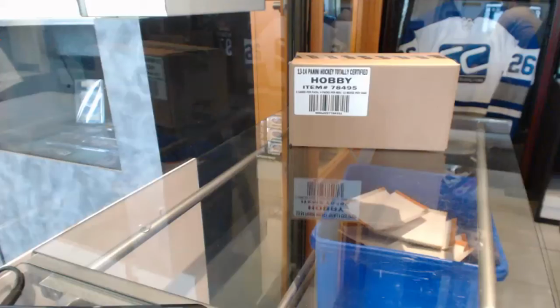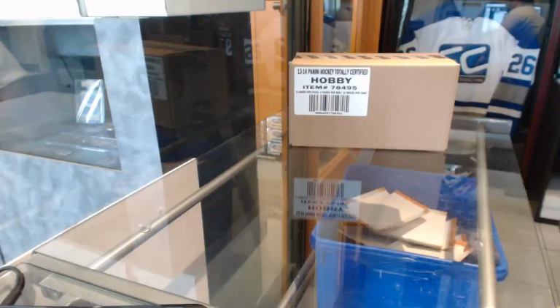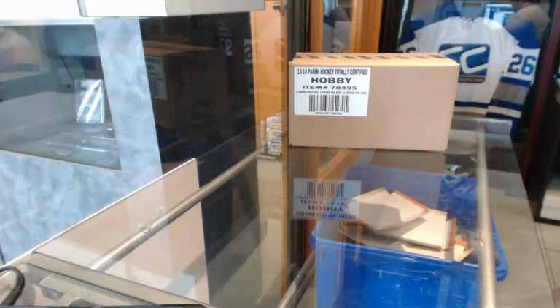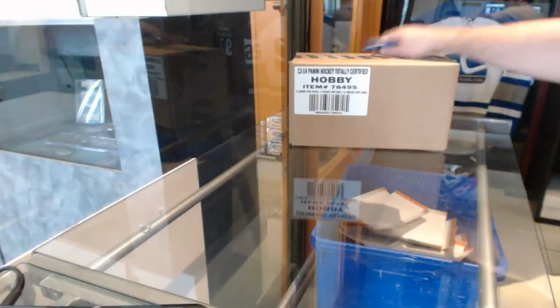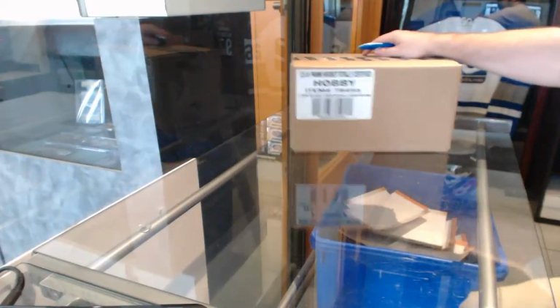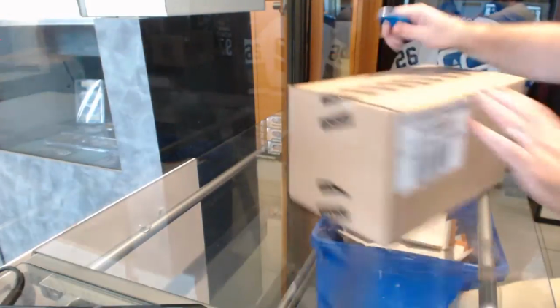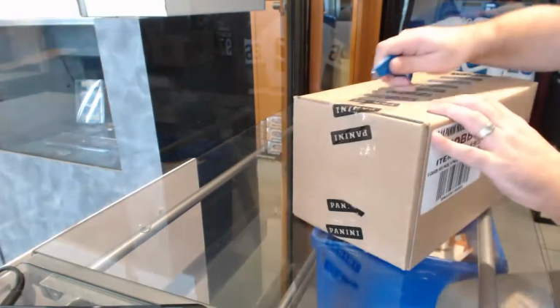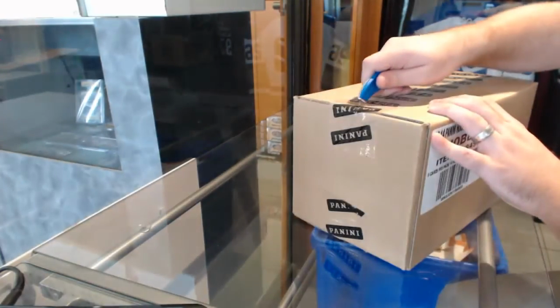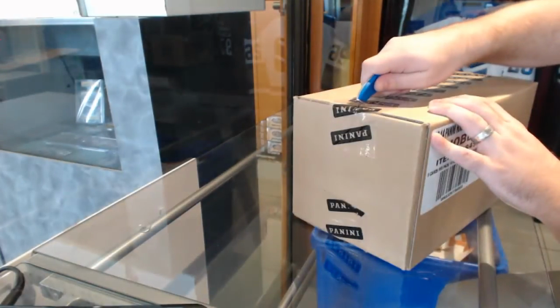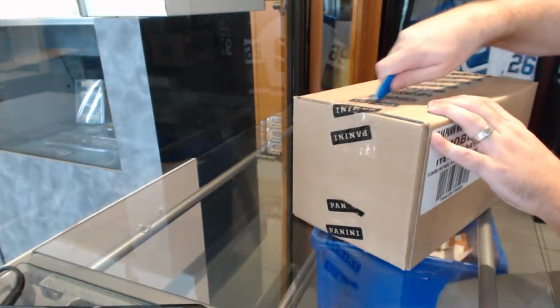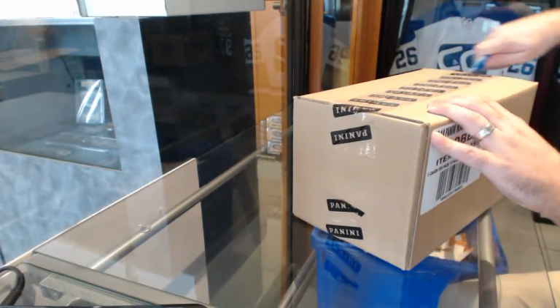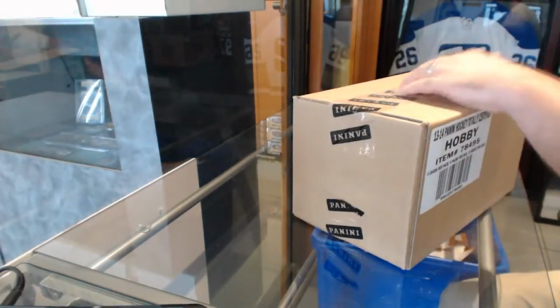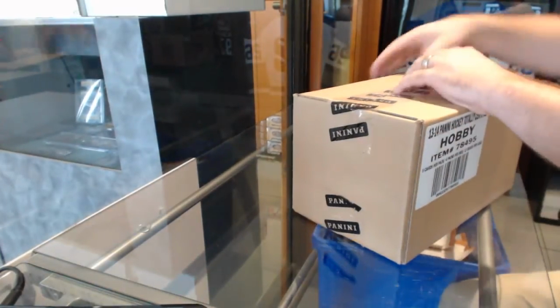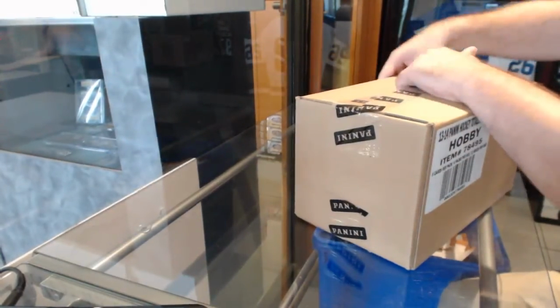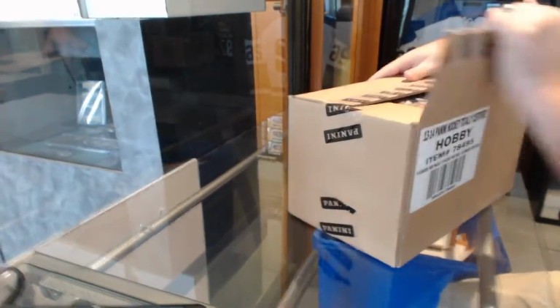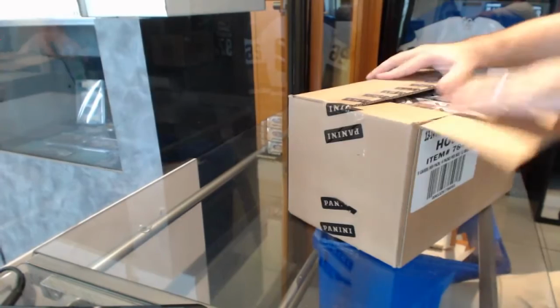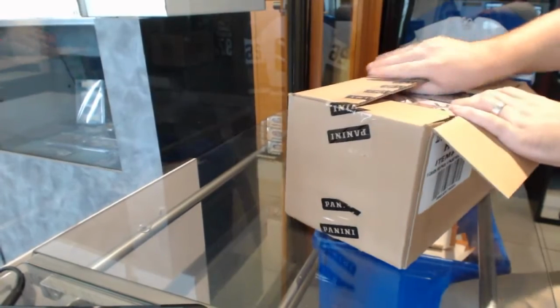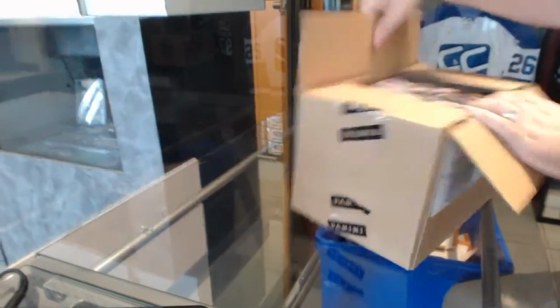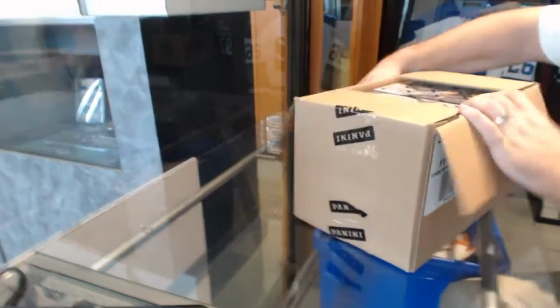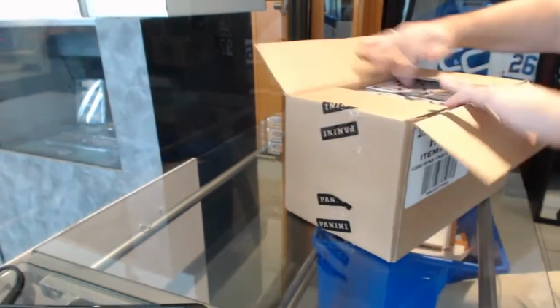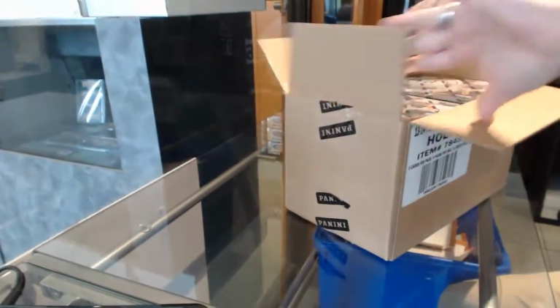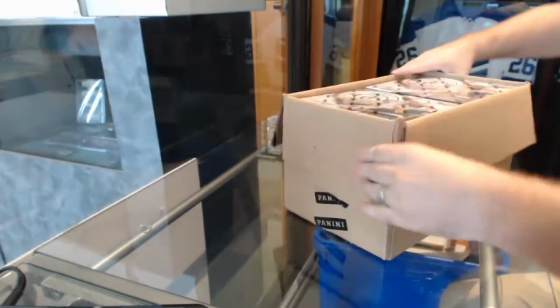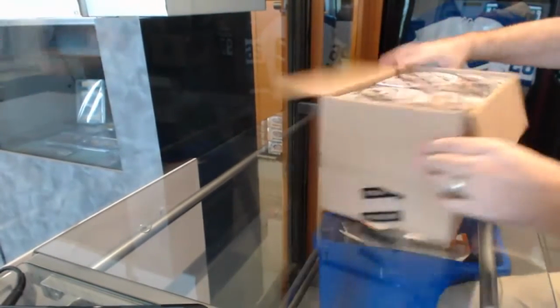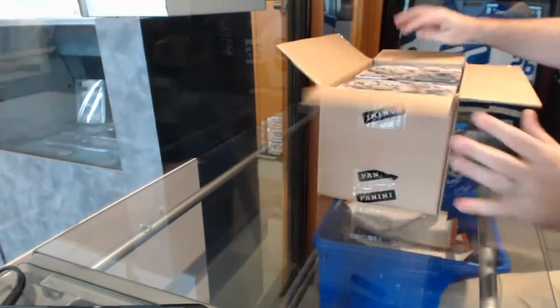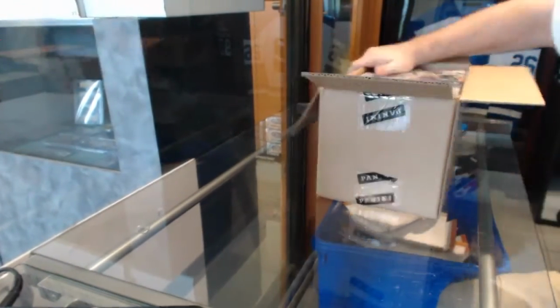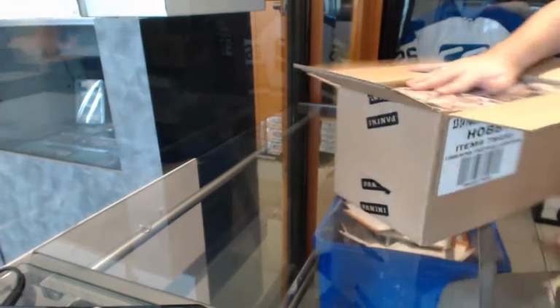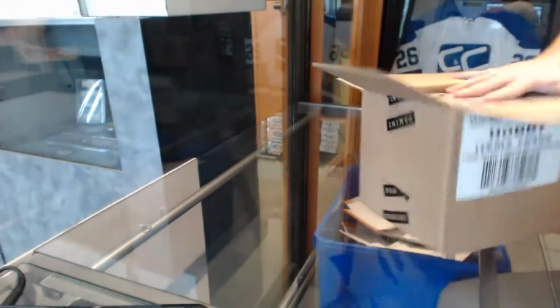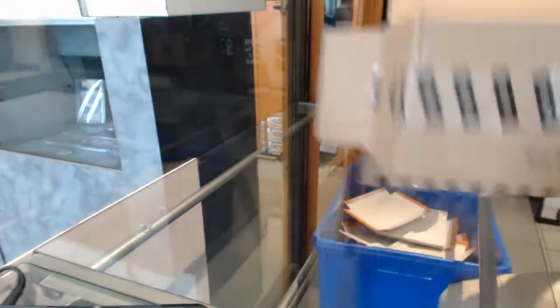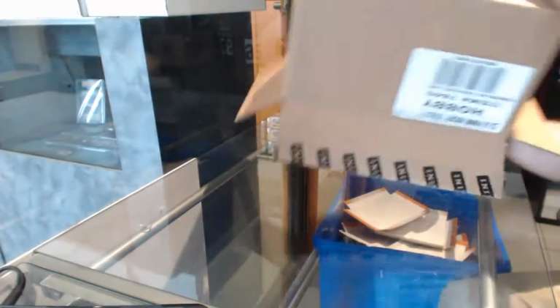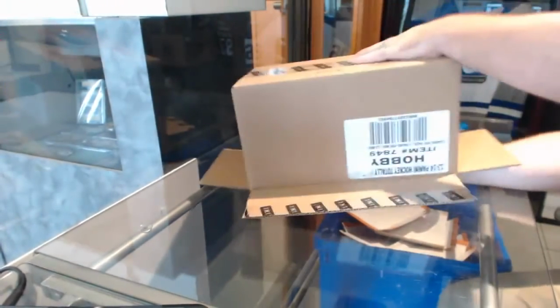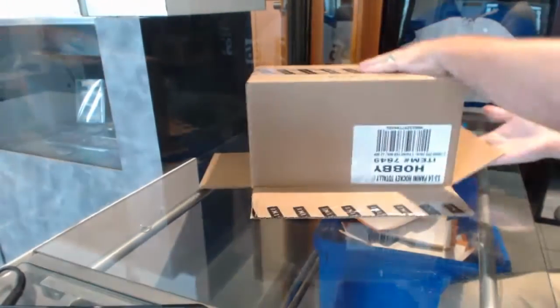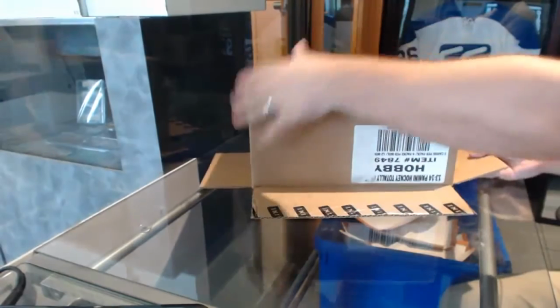Here we go, starting off CNC break number 6079. We have the 12 box artifacts. Hey, look, I have room. Case break.